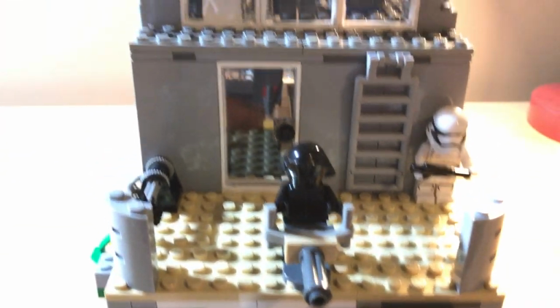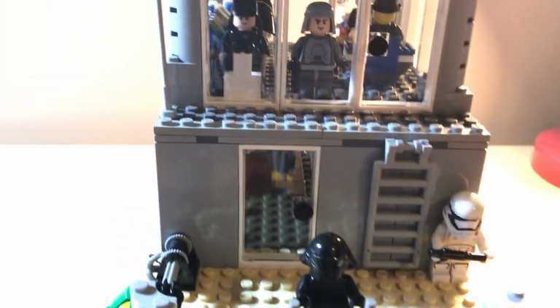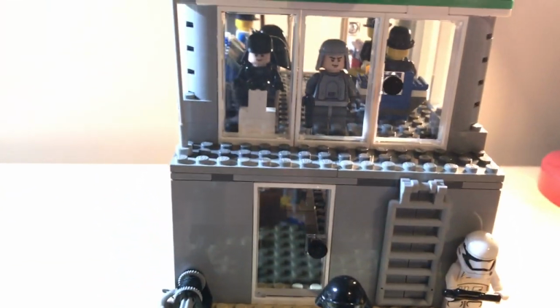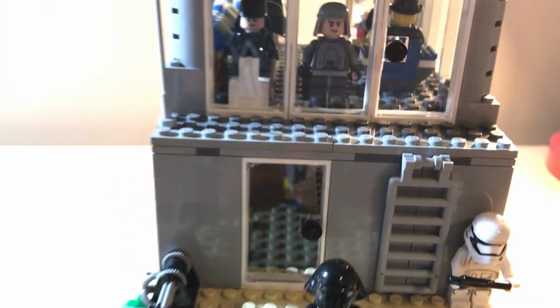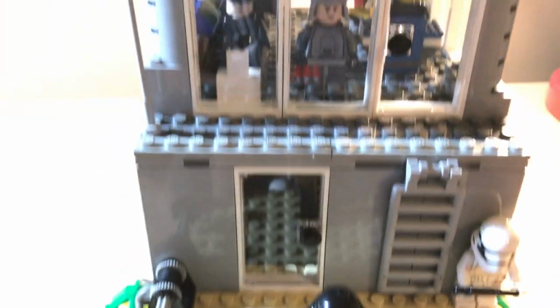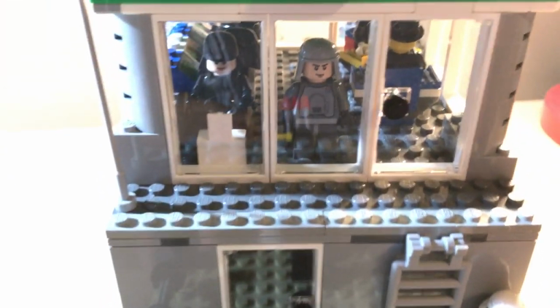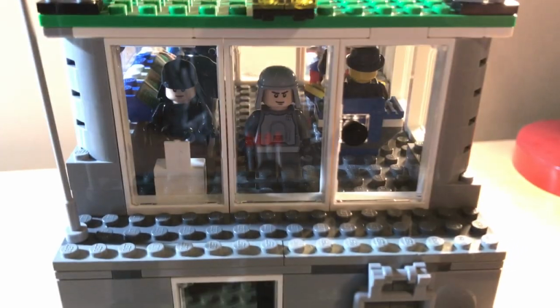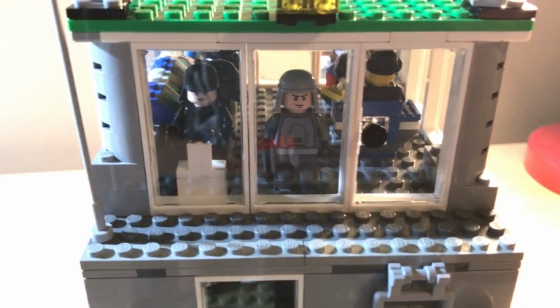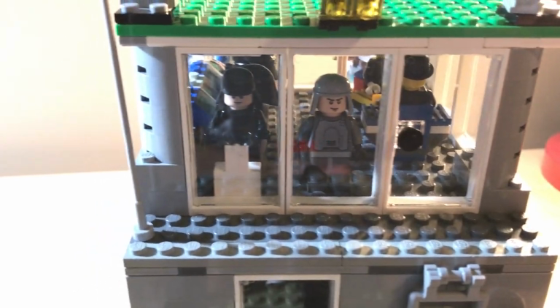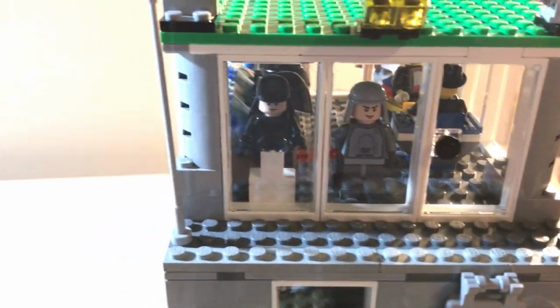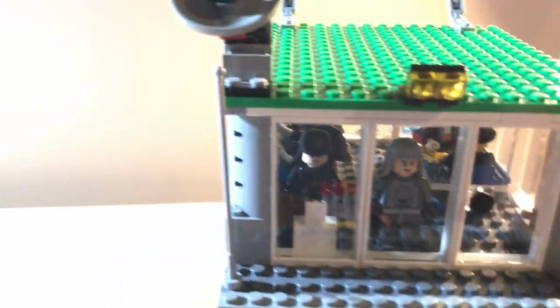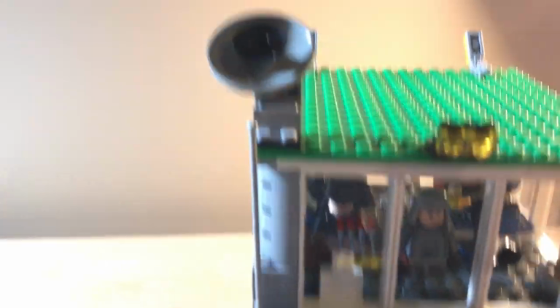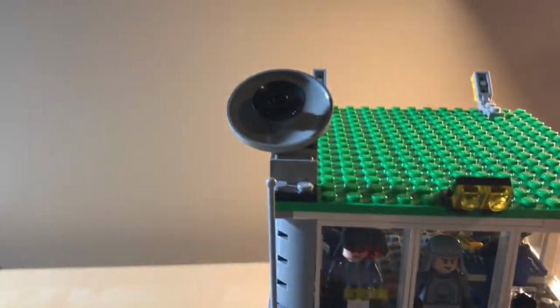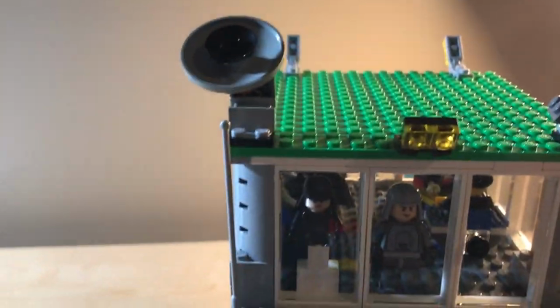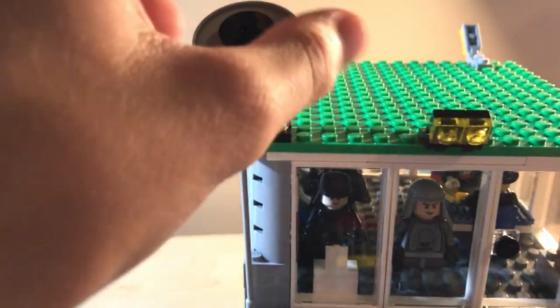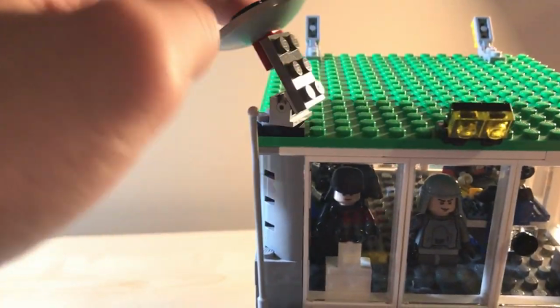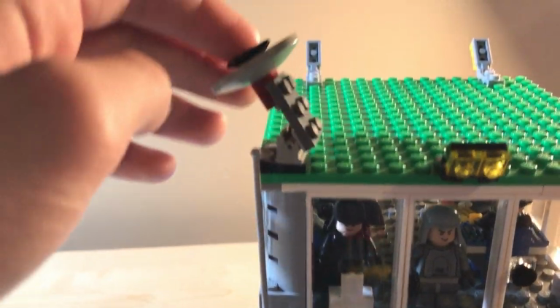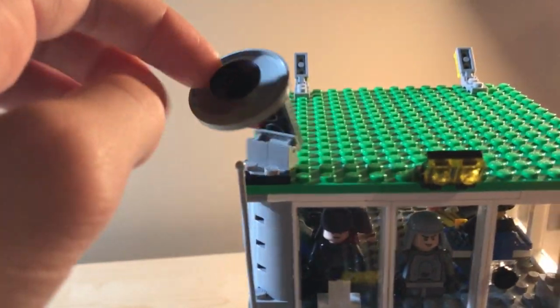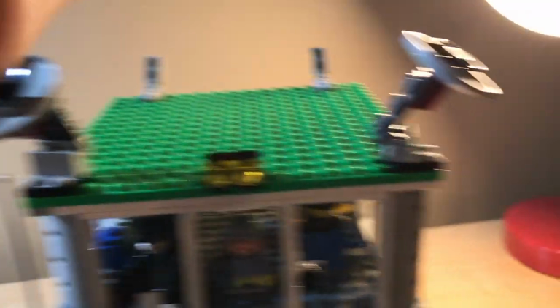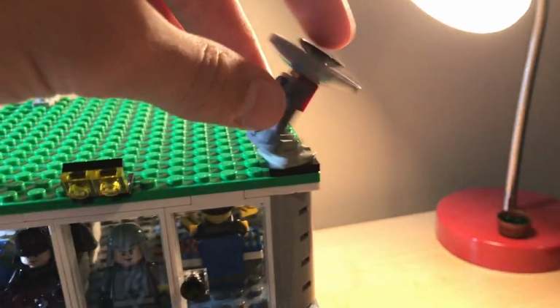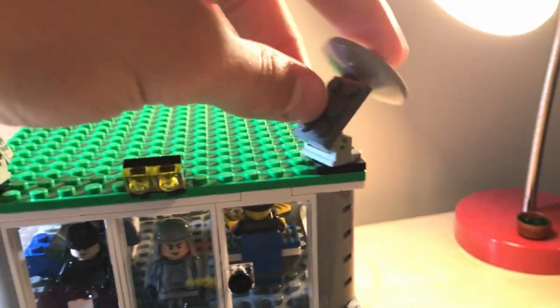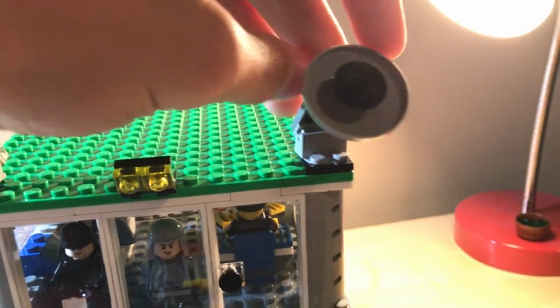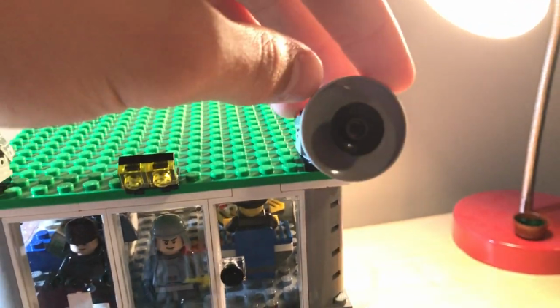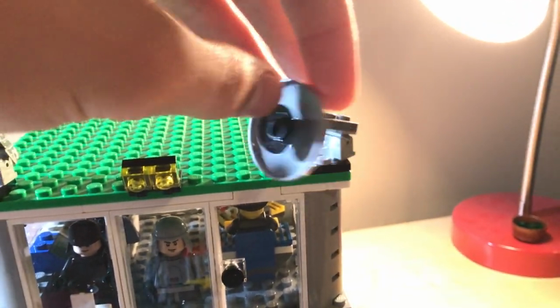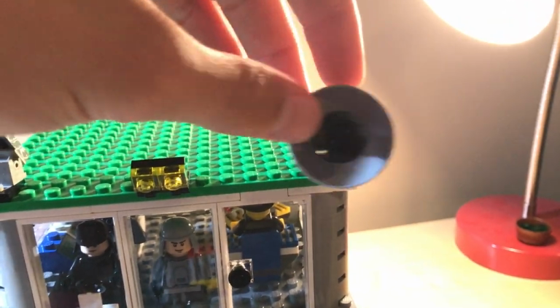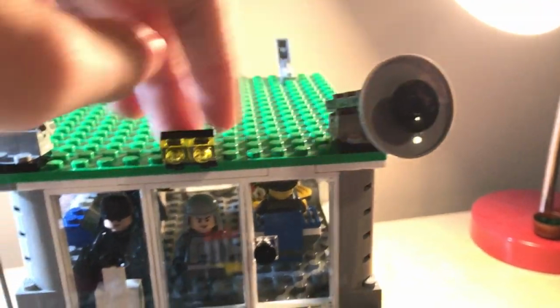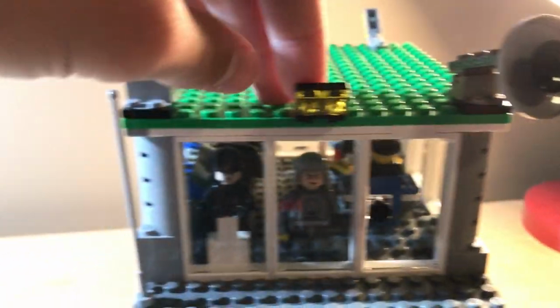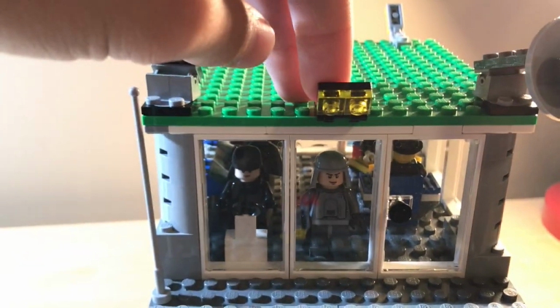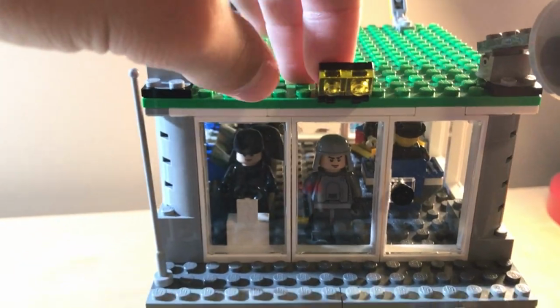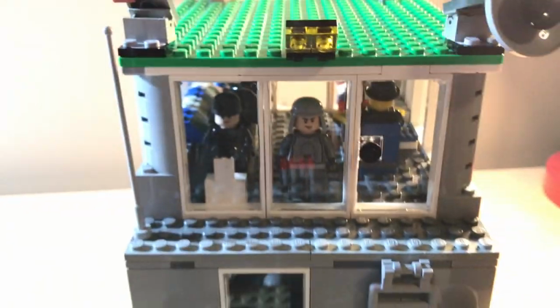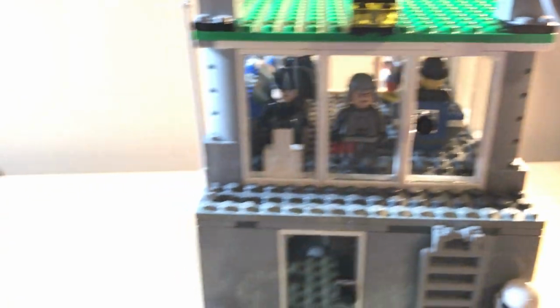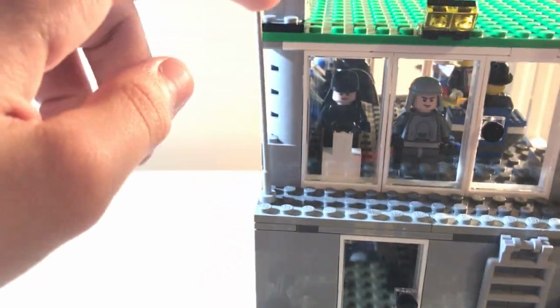Moving up, you have a little area with the command center, radar, and dishes for communication which you can move a little bit, plus some lighting and an antenna.